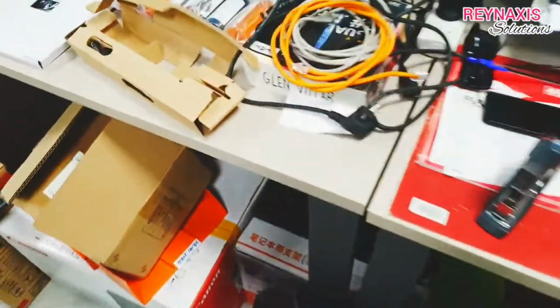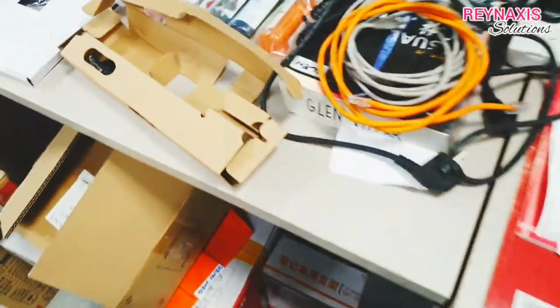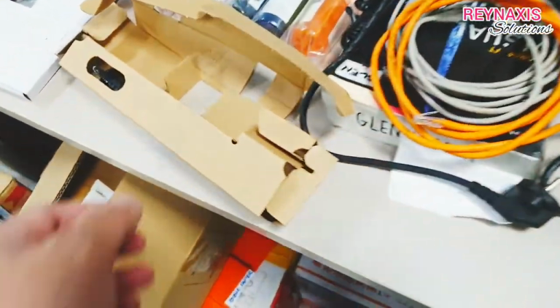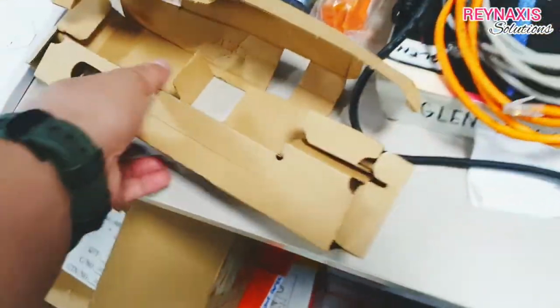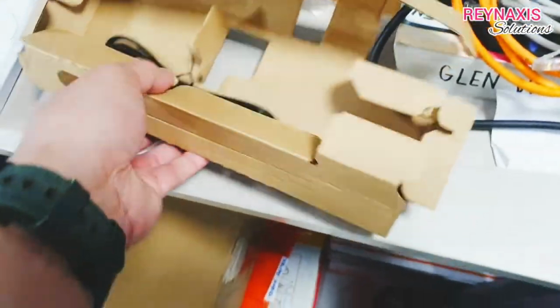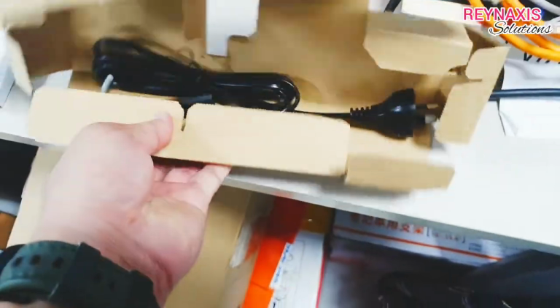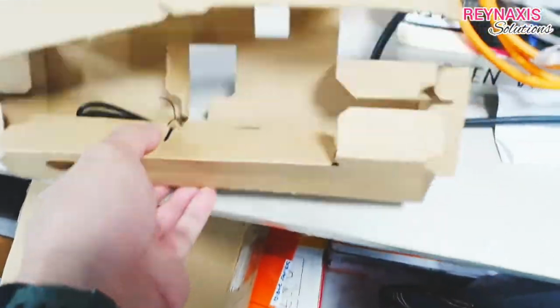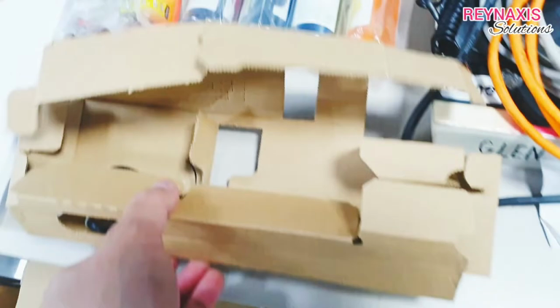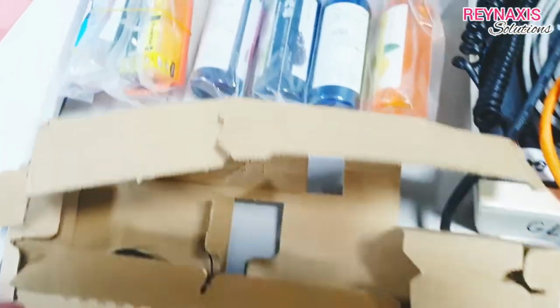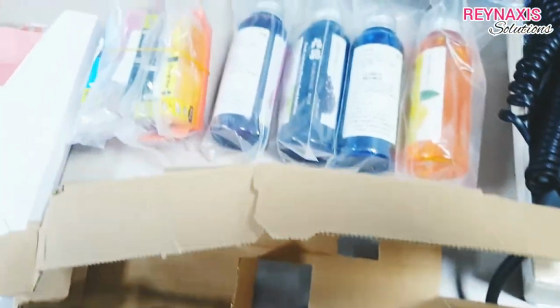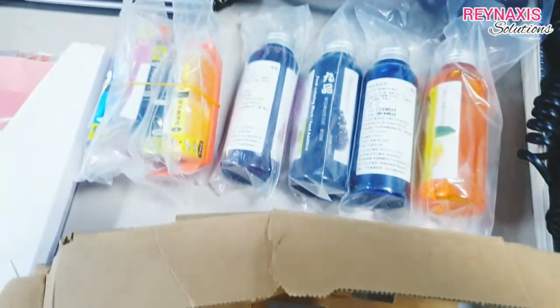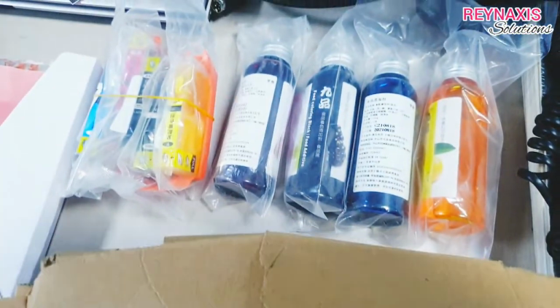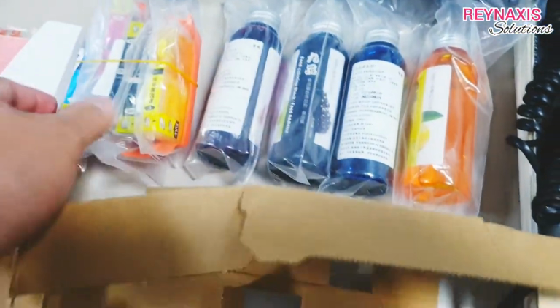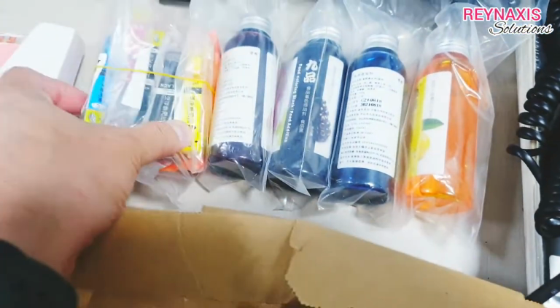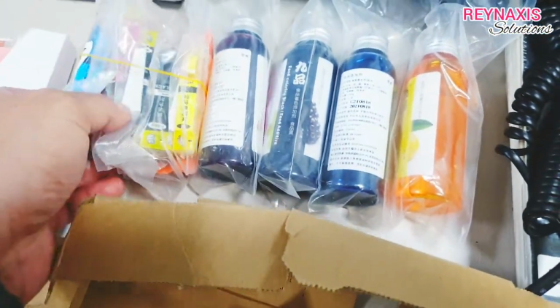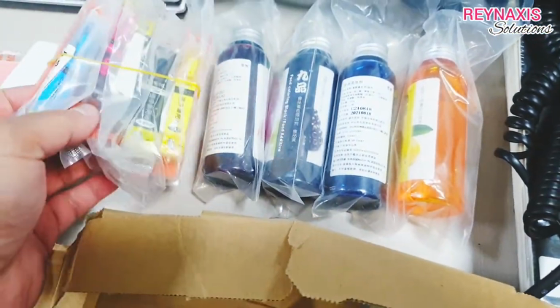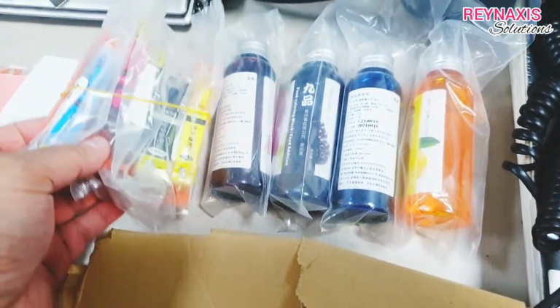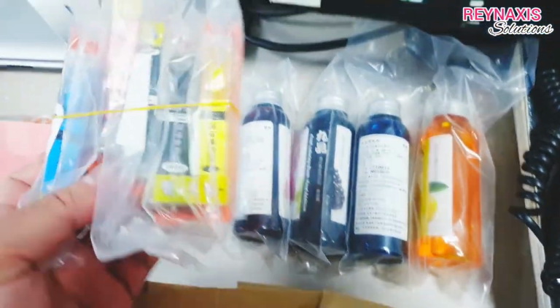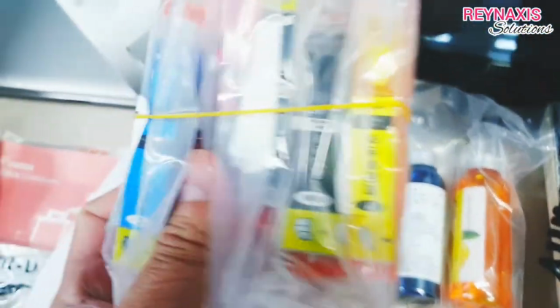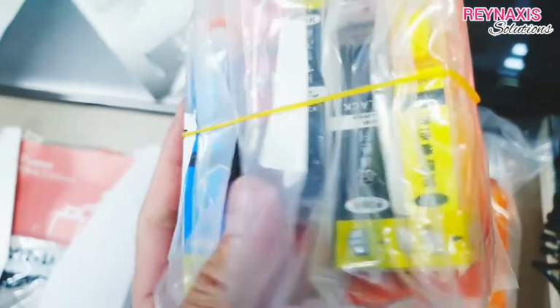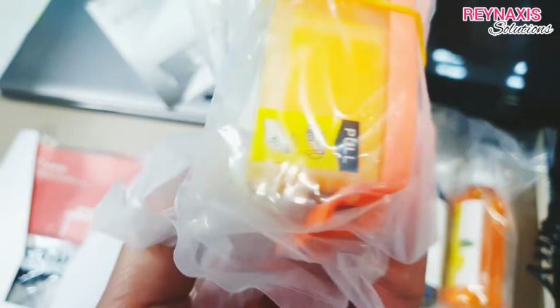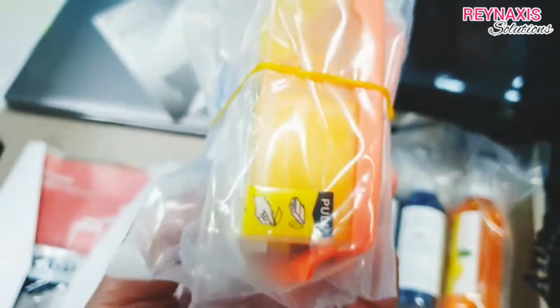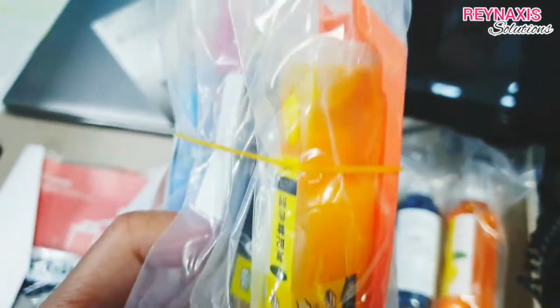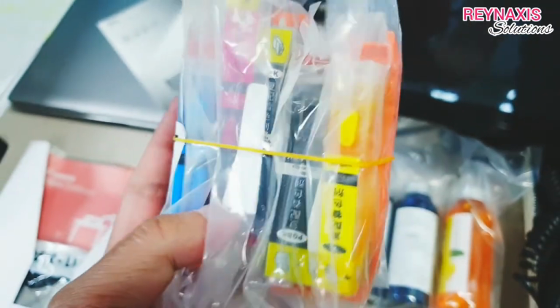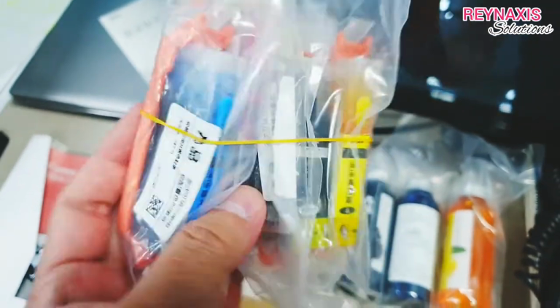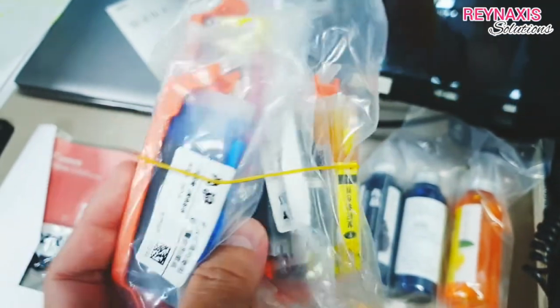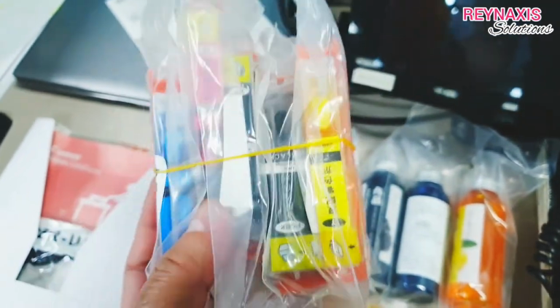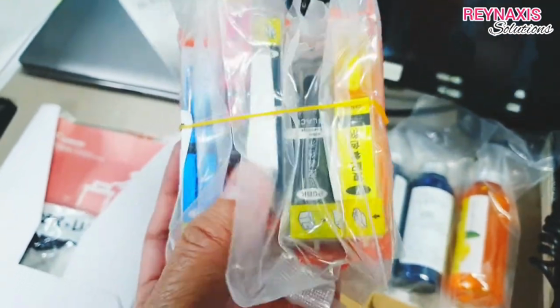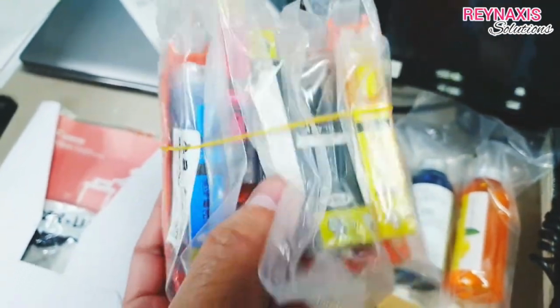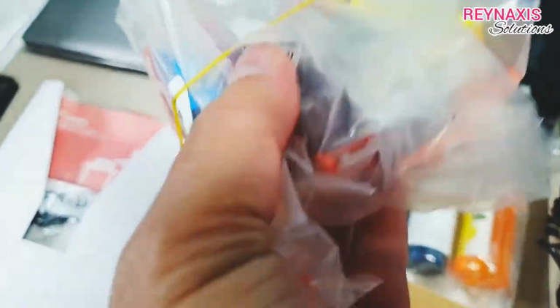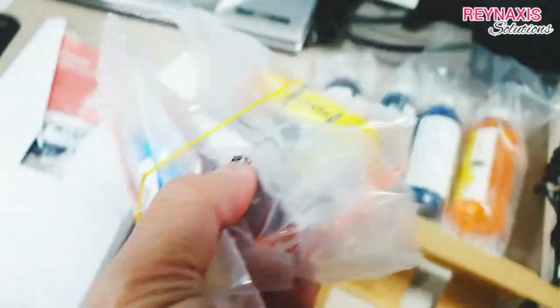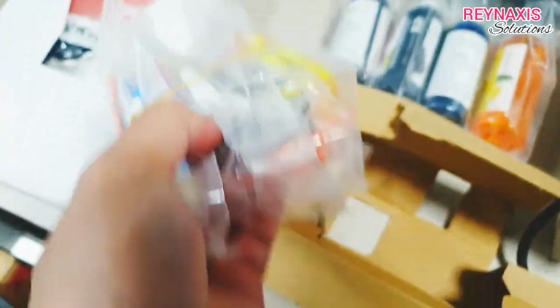Here's the power cord that came with it. And here are the cartridges. You have the cyan, the yellow, the magenta, and two blacks.